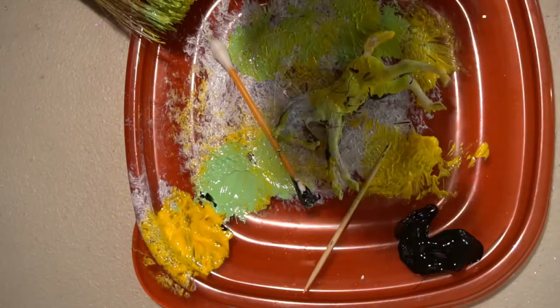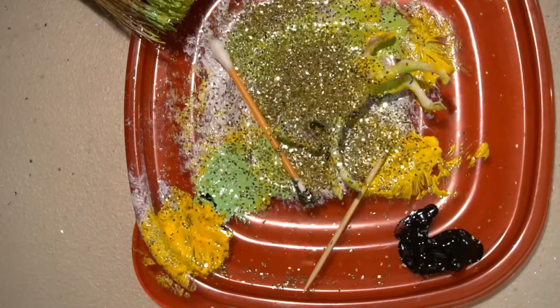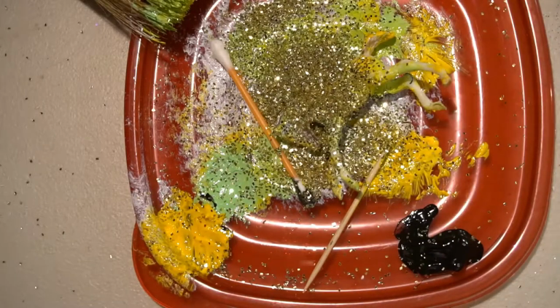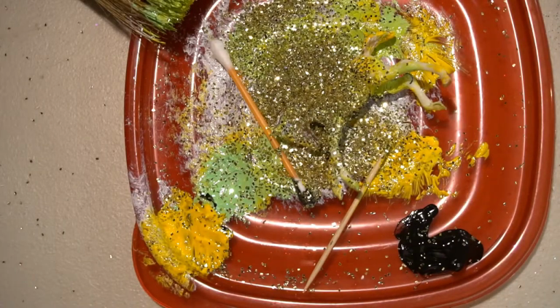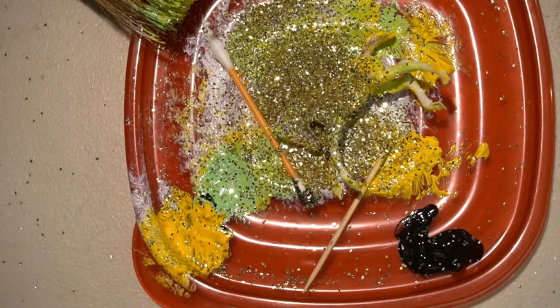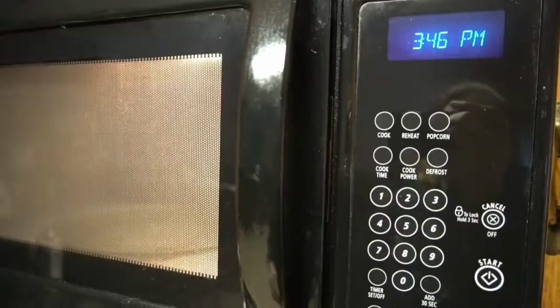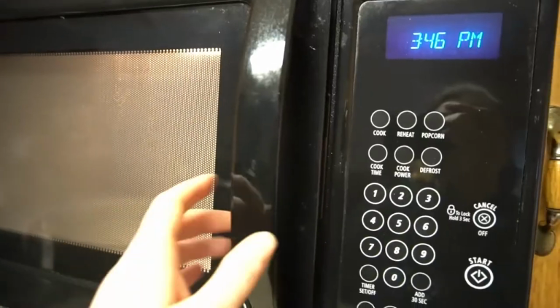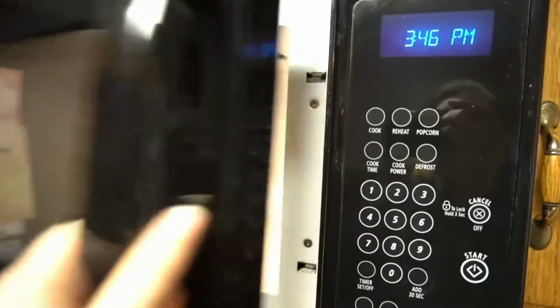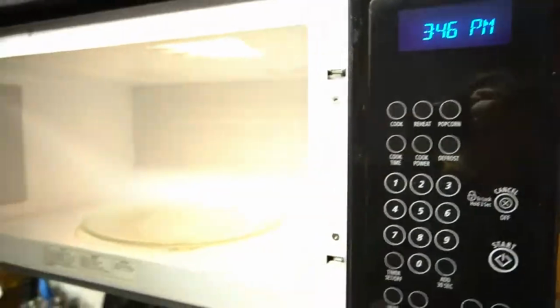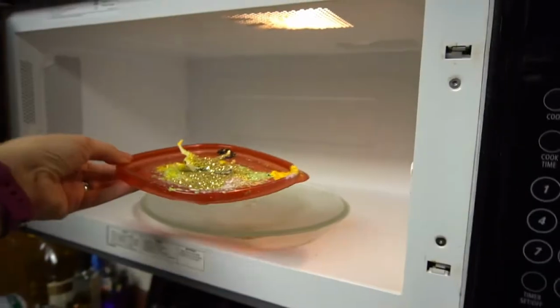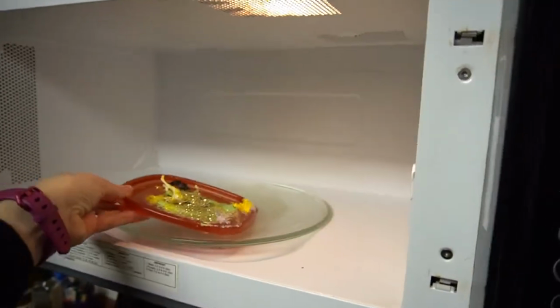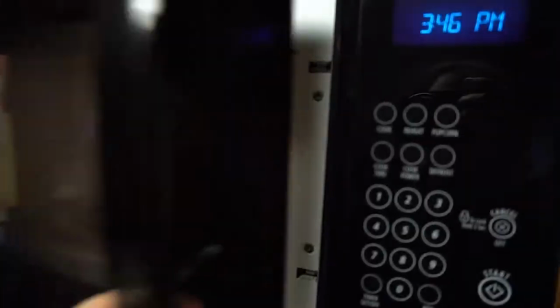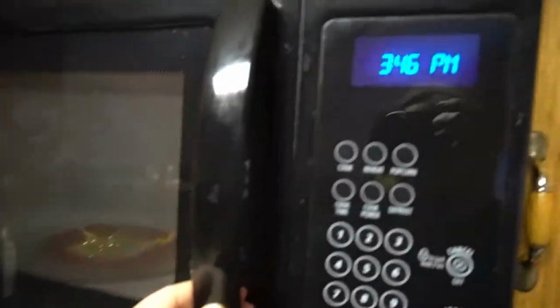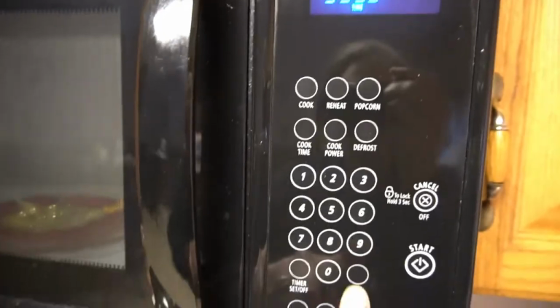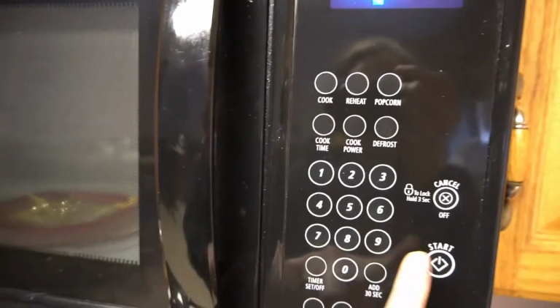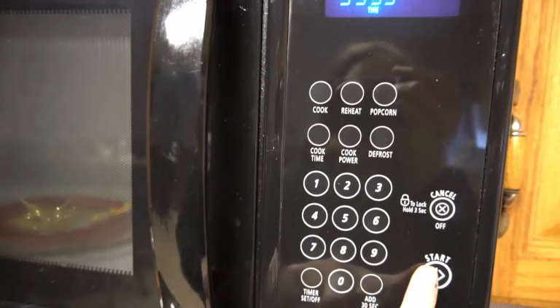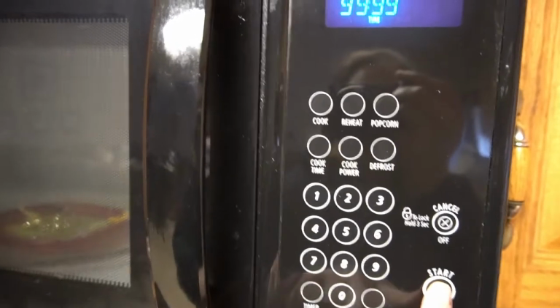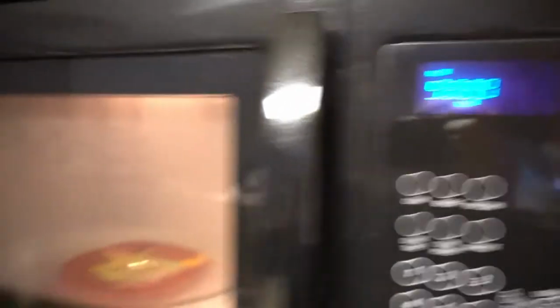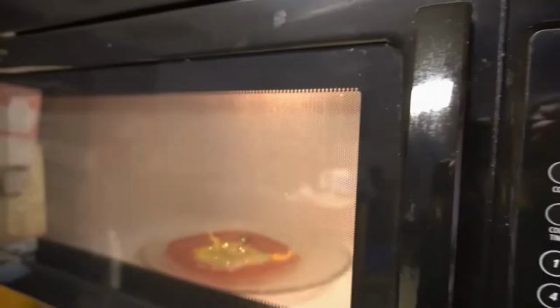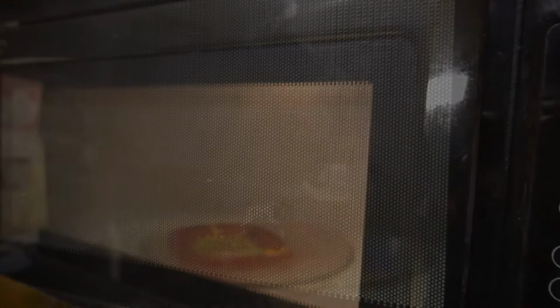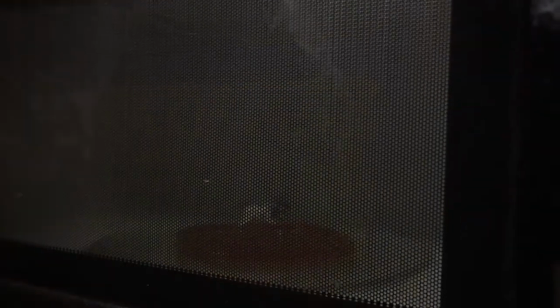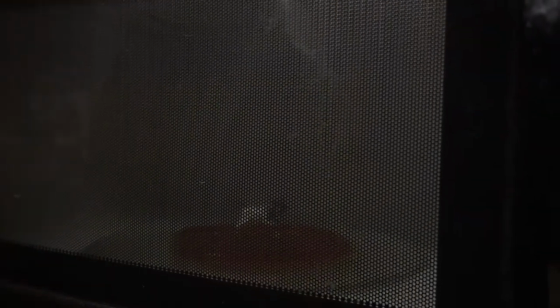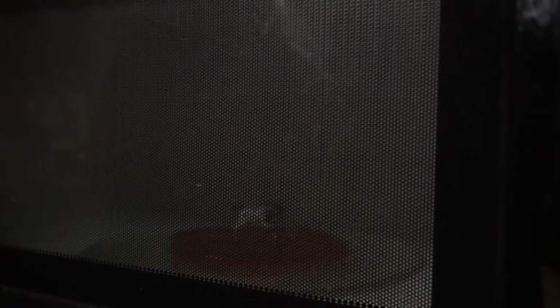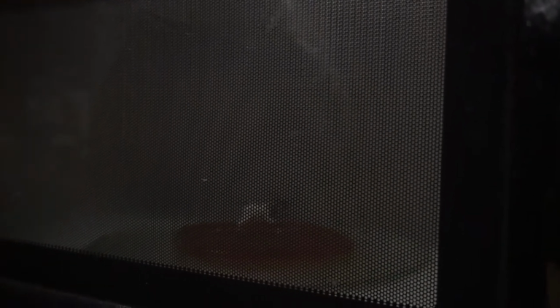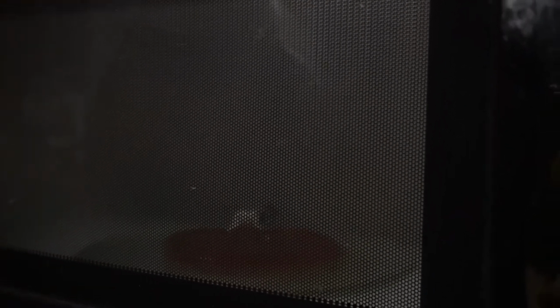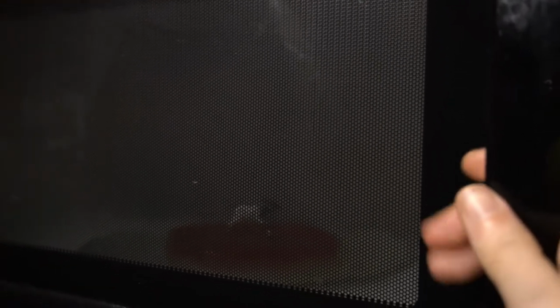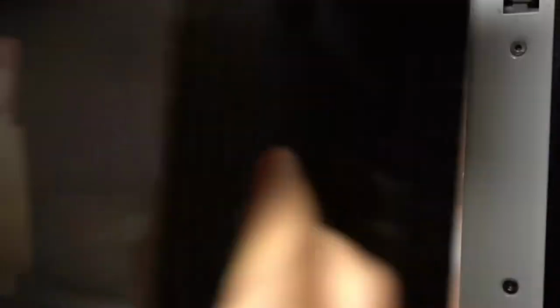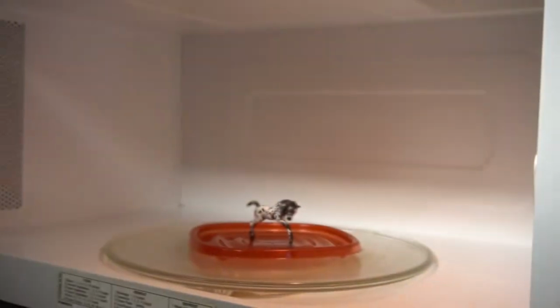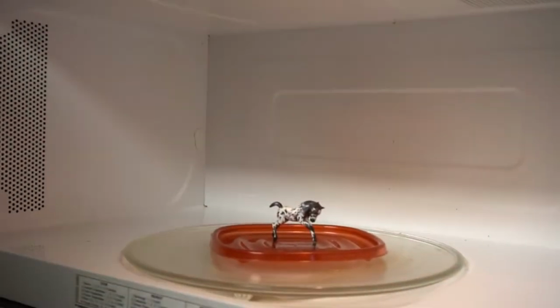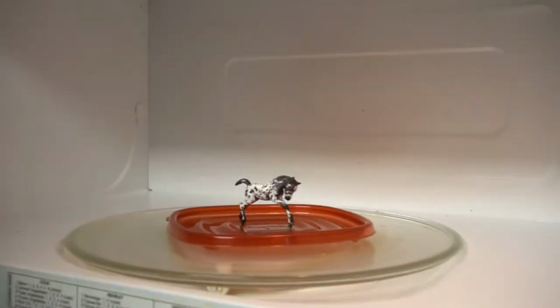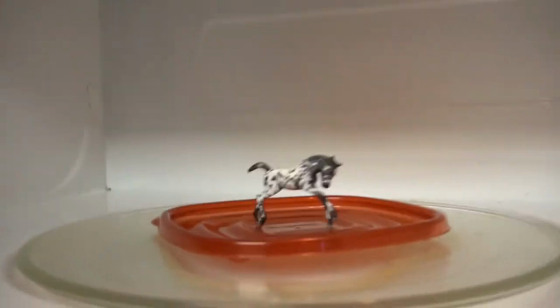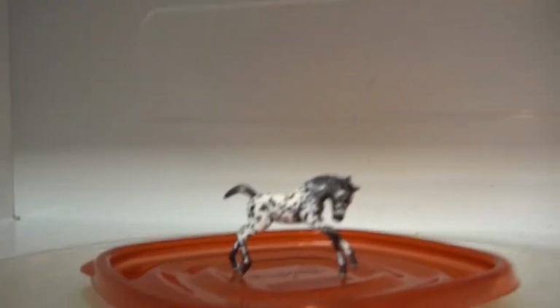Add some embellishments for pizzazz. And now it's time to poke. And there you have it — a beautiful little Appaloosa pony in a matter of minutes.